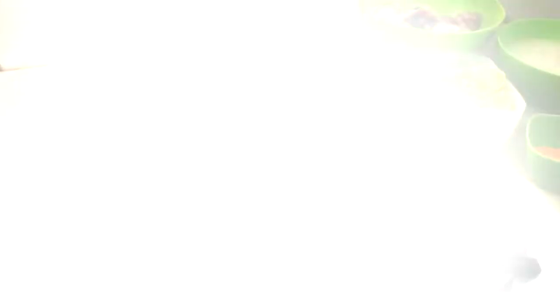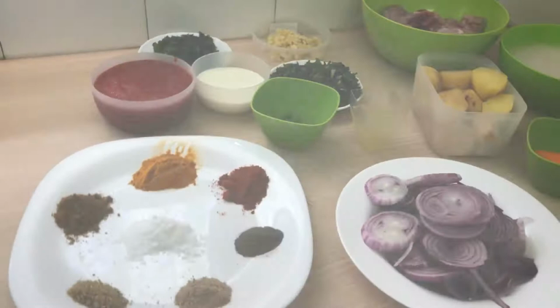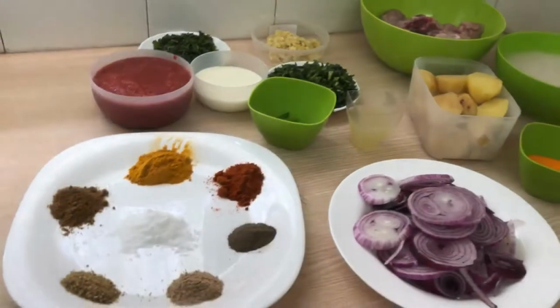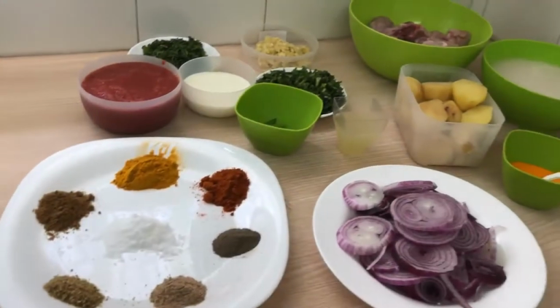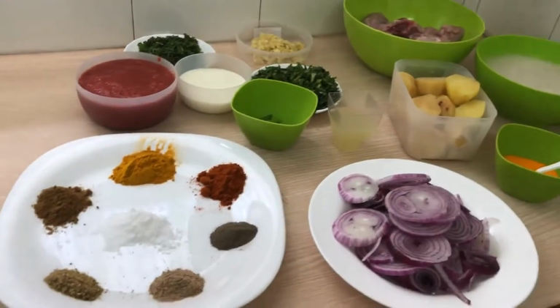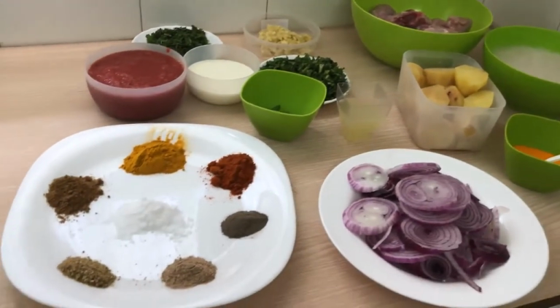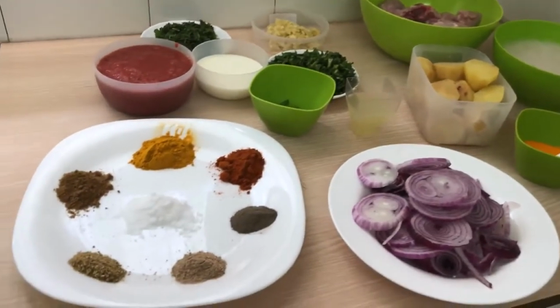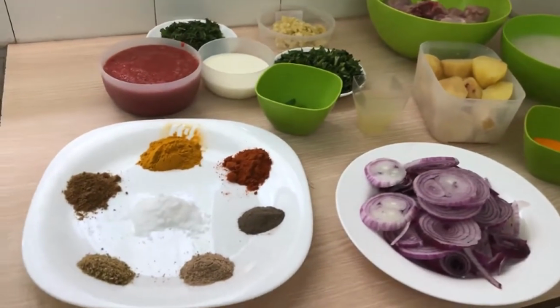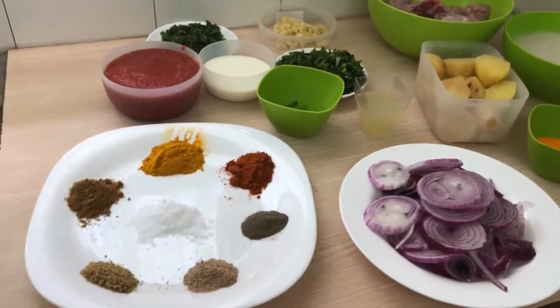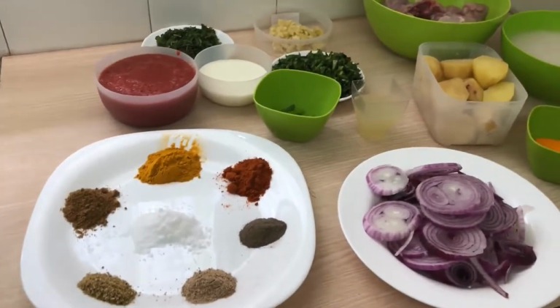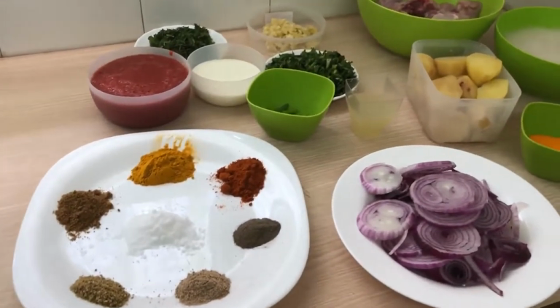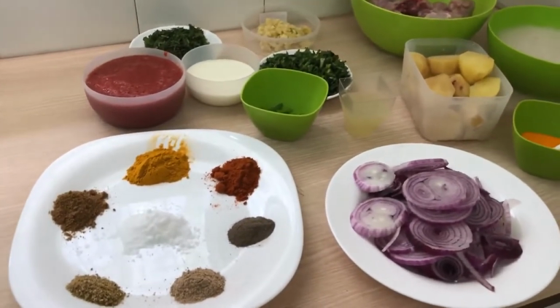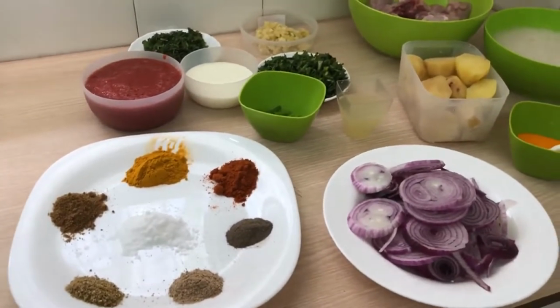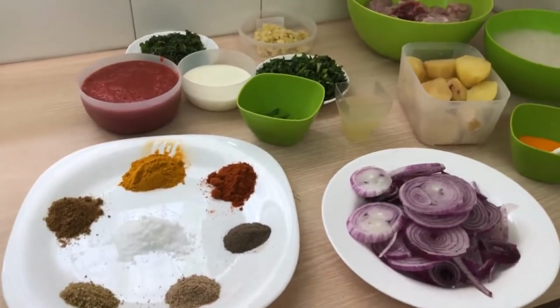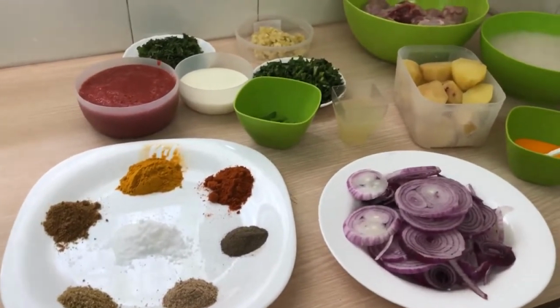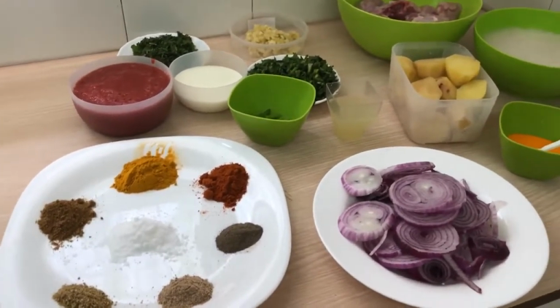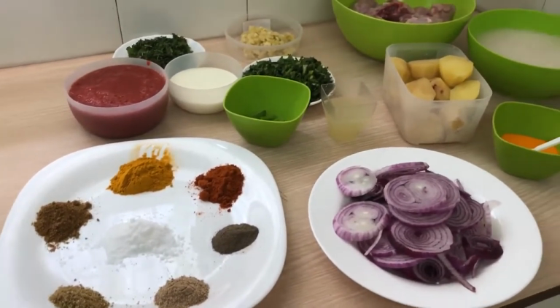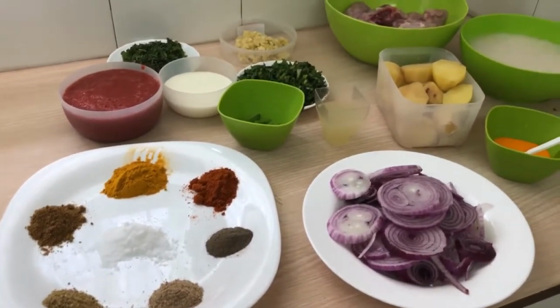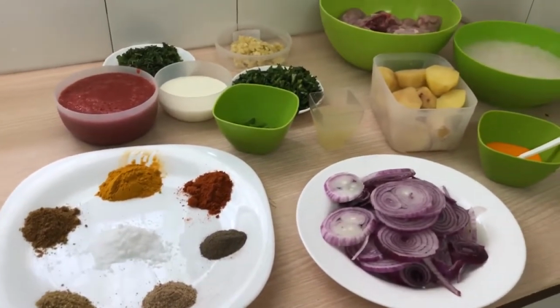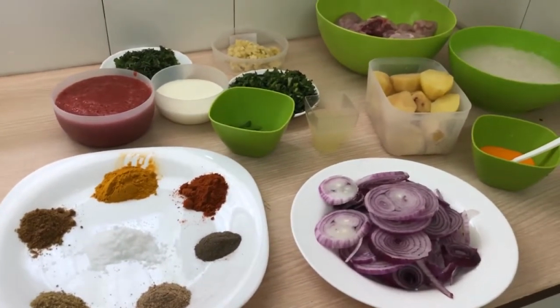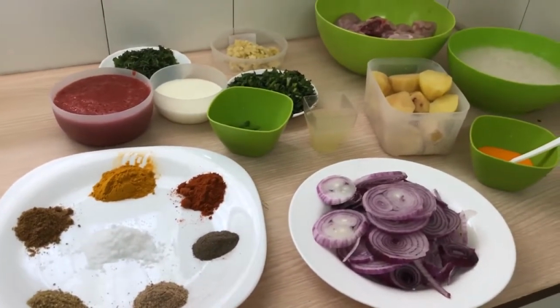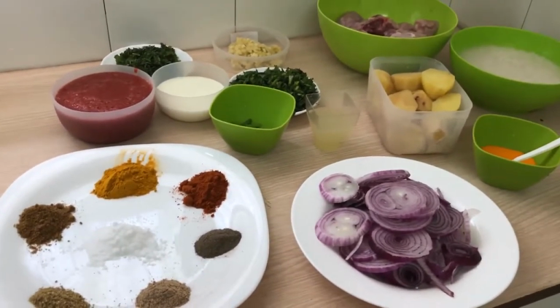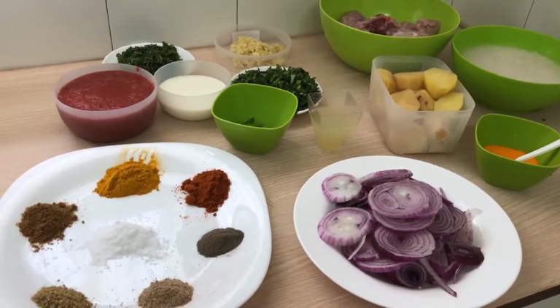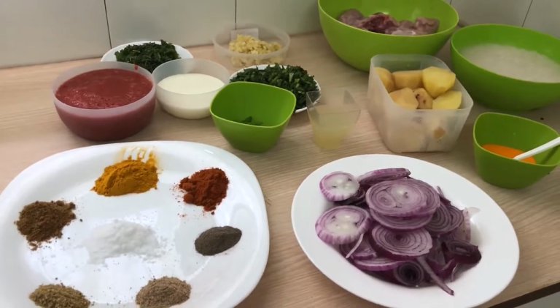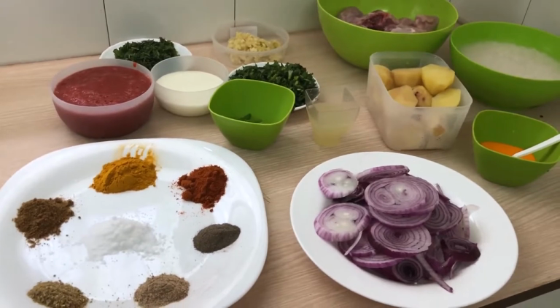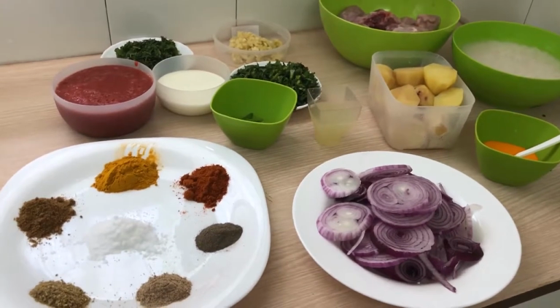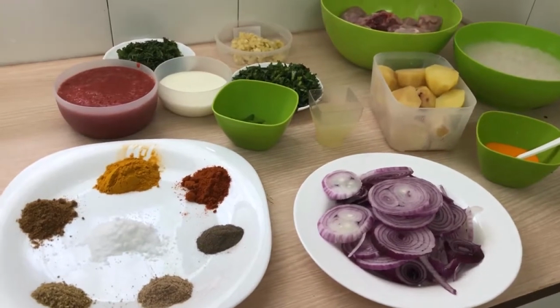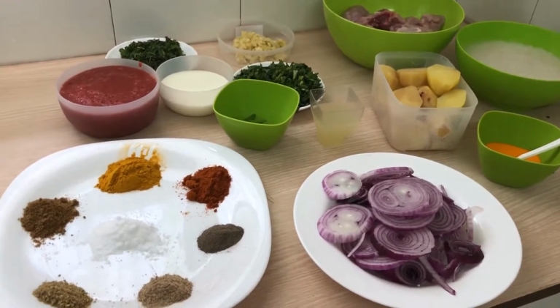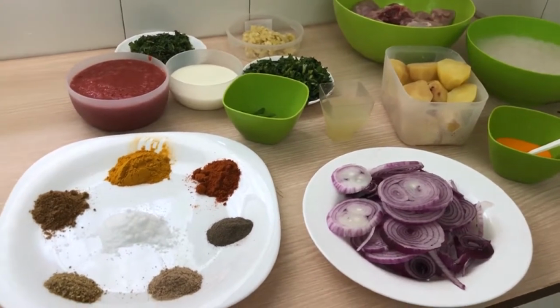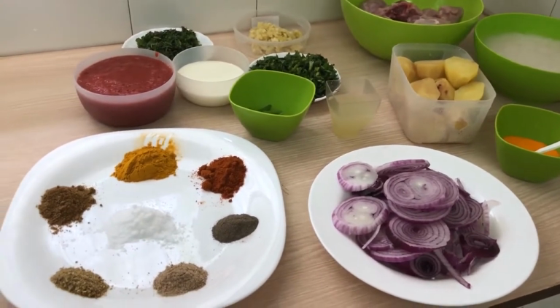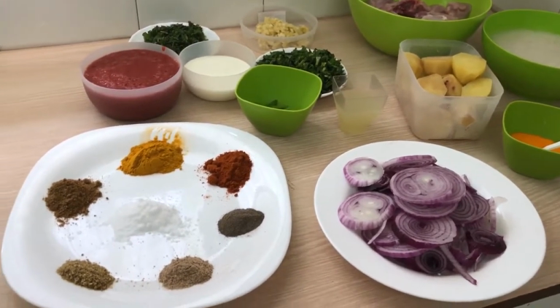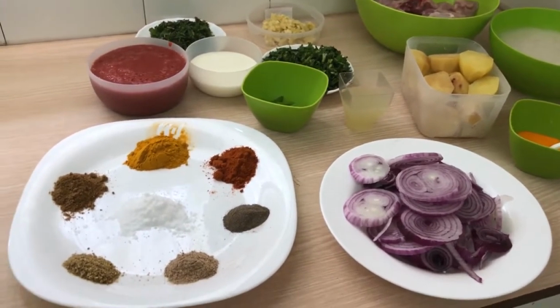Welcome to my kitchen, Damagome. Today we are going to make chicken biryani and these are the ingredients.